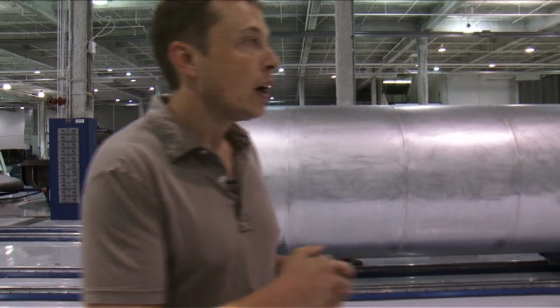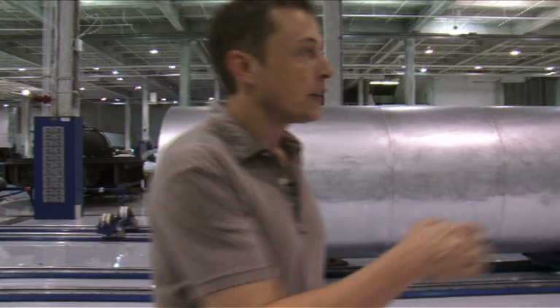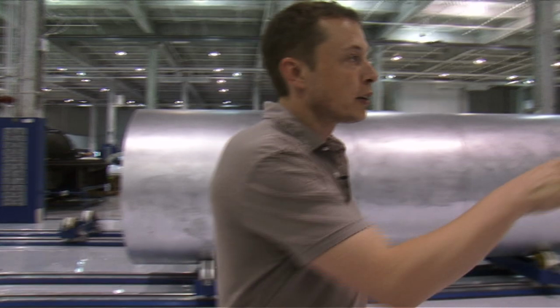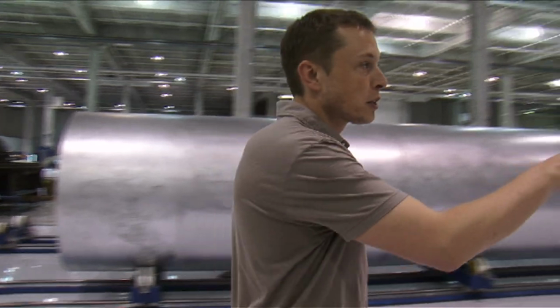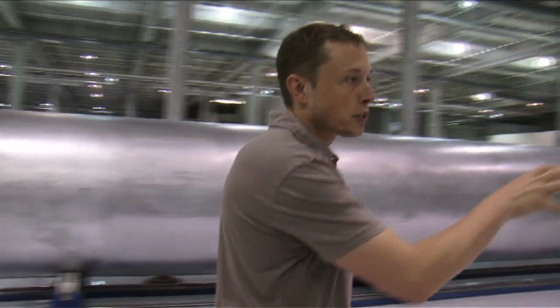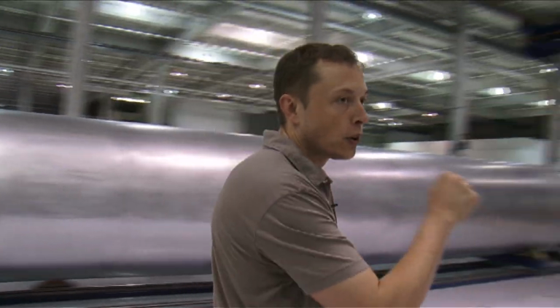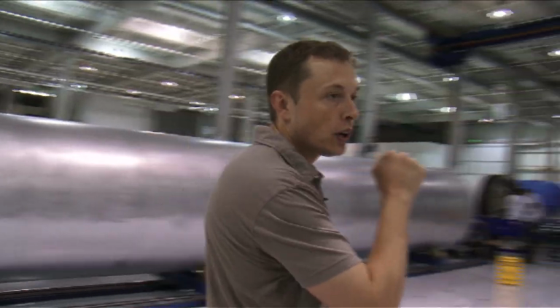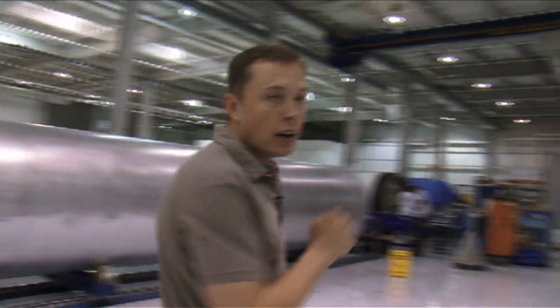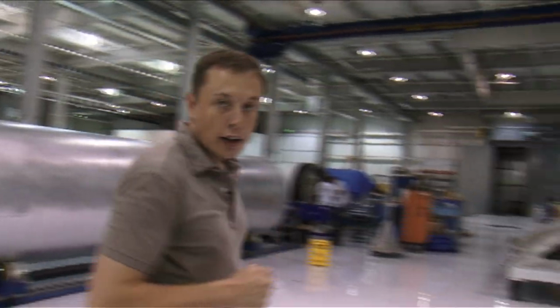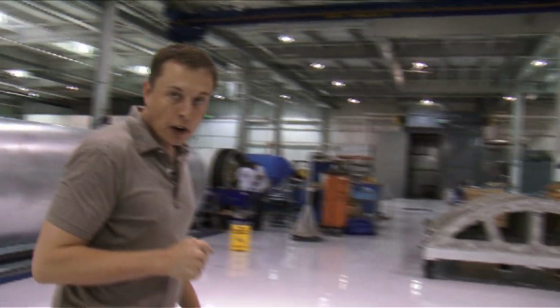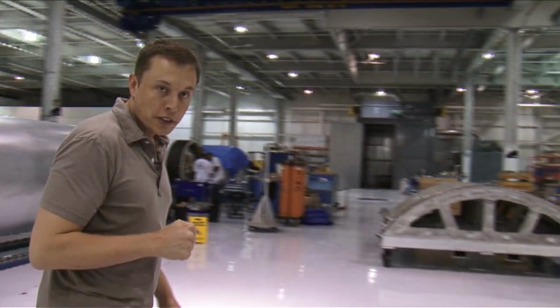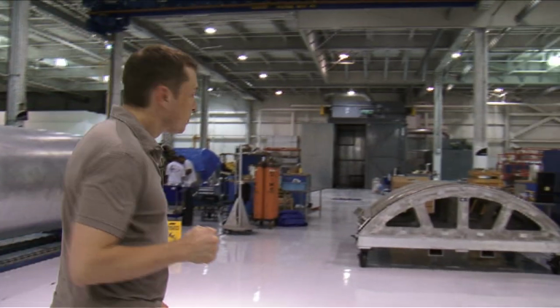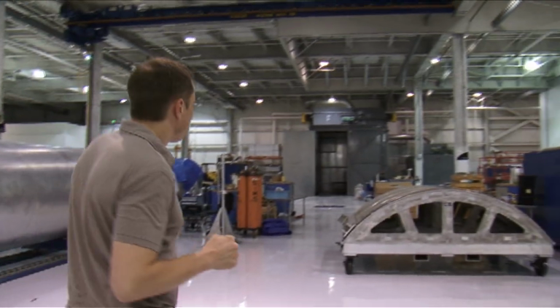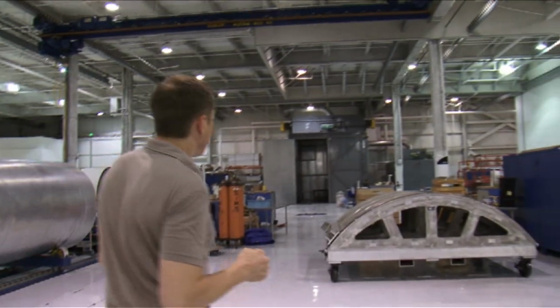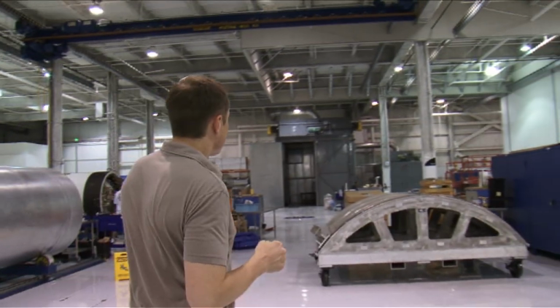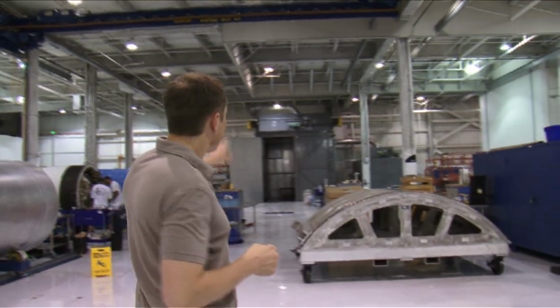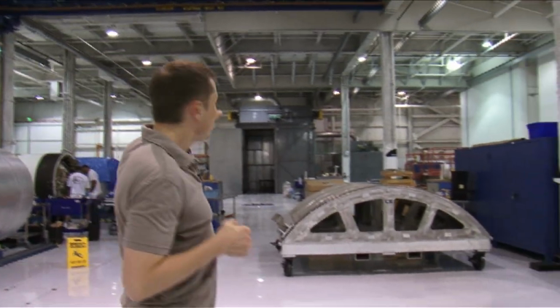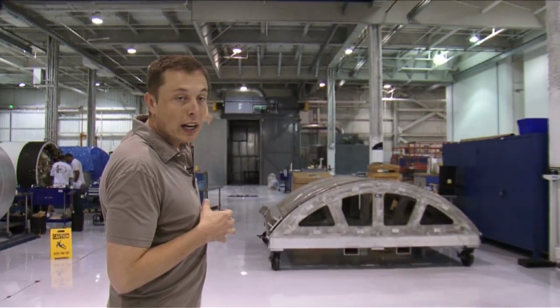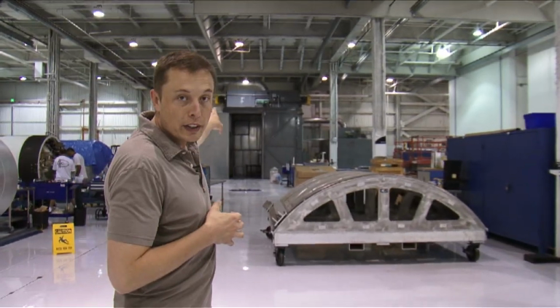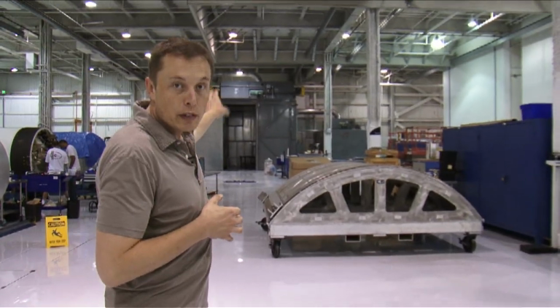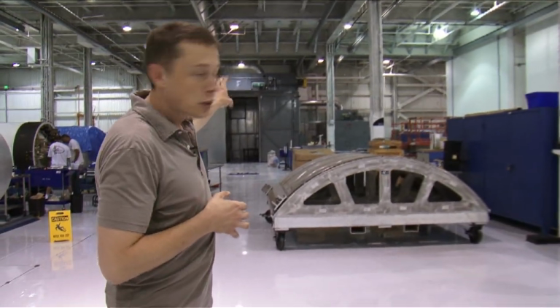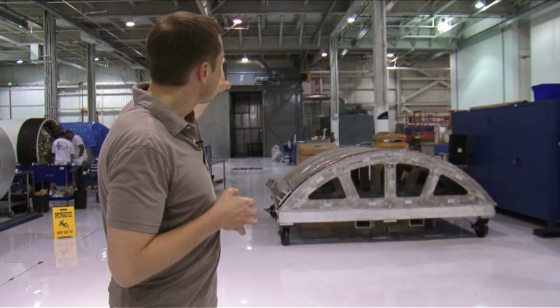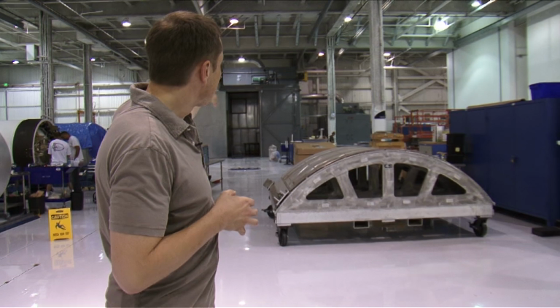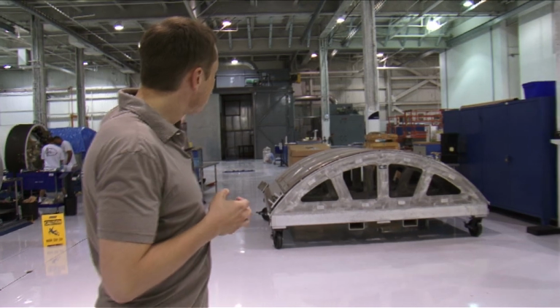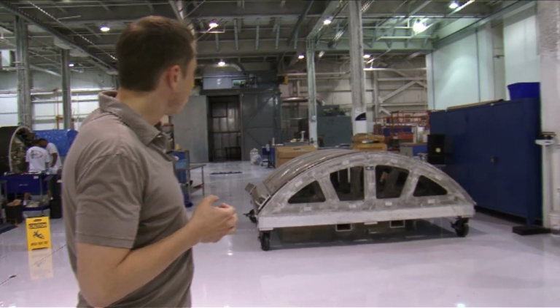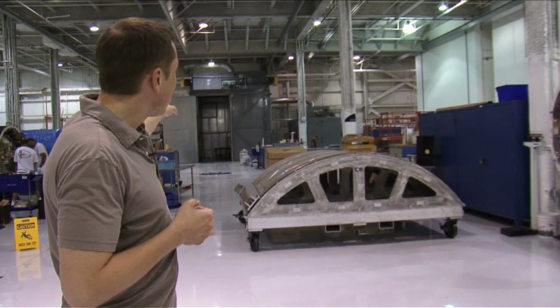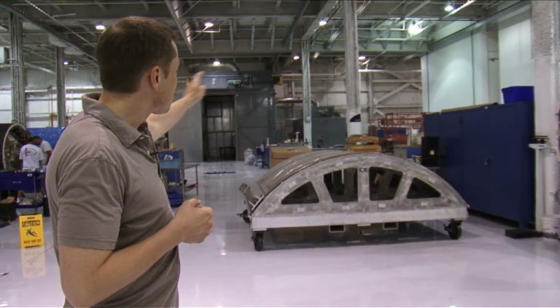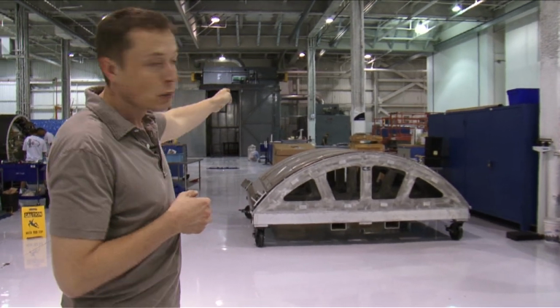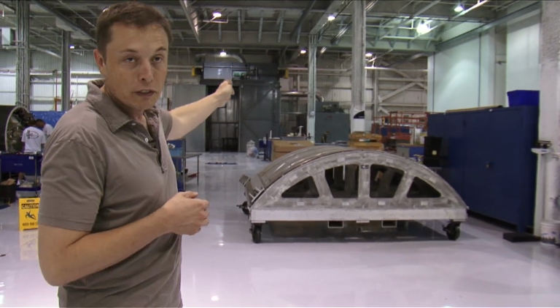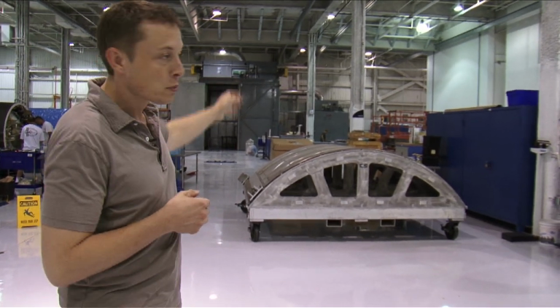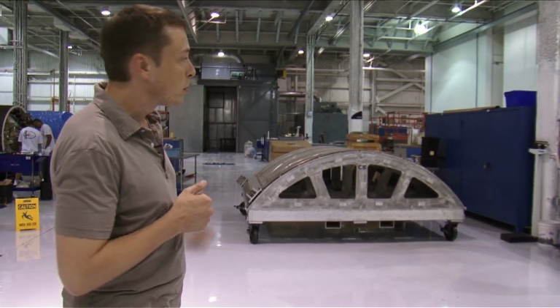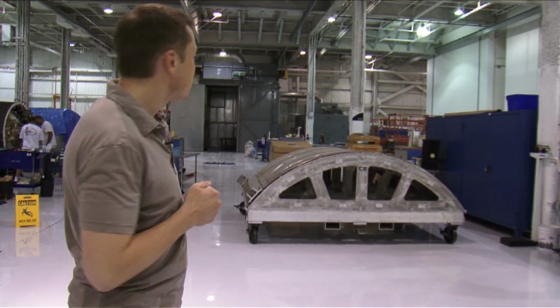This area is also used for our composites fabrication. We've got a big oven there used to cook large parts, and a small oven for smaller parts.